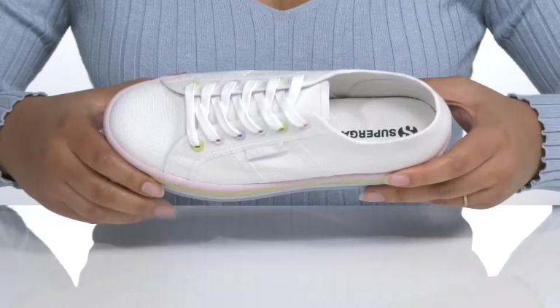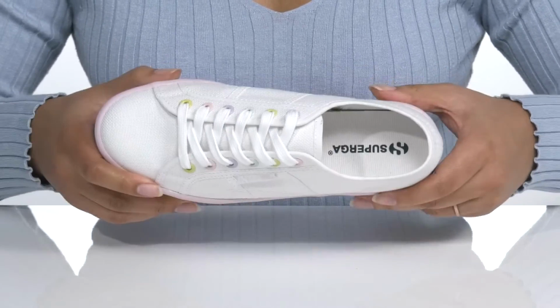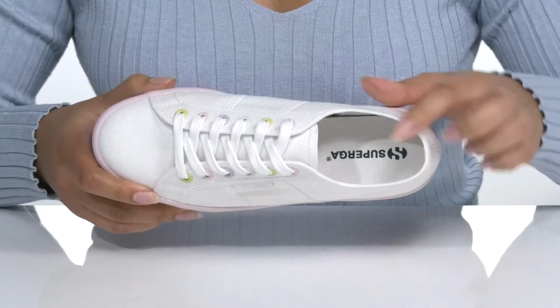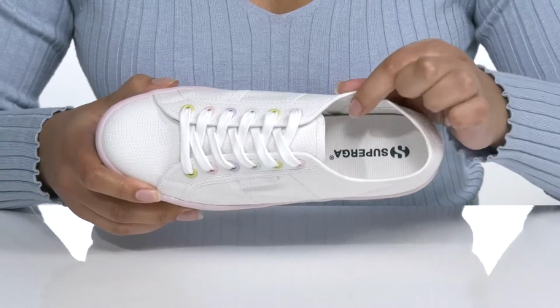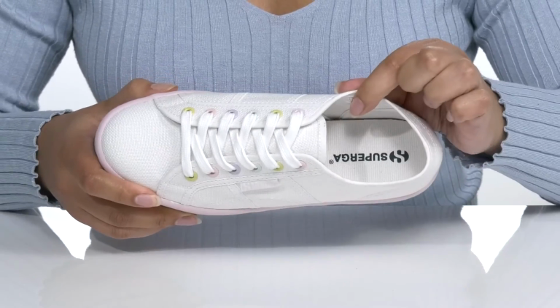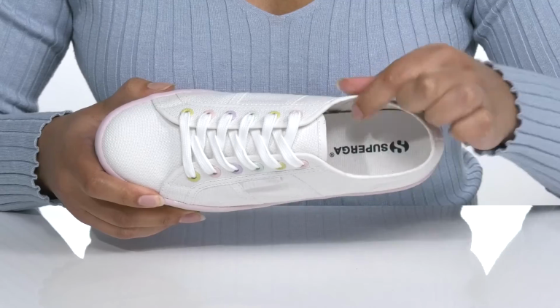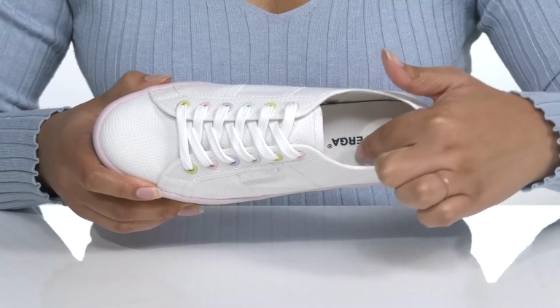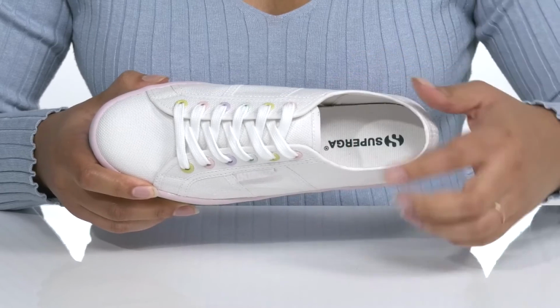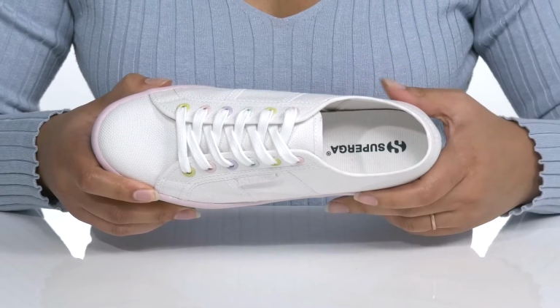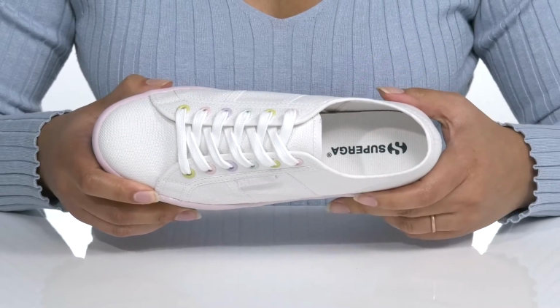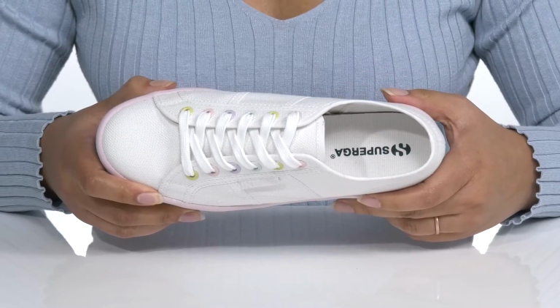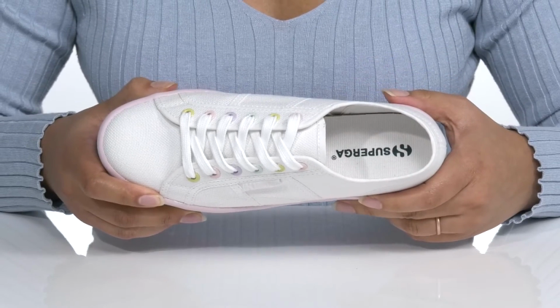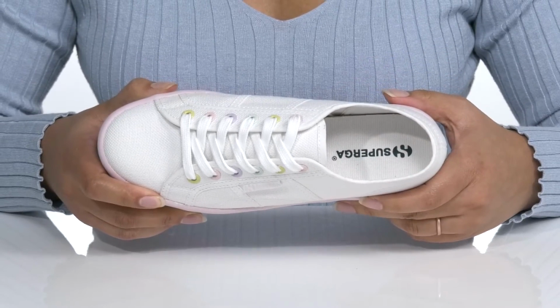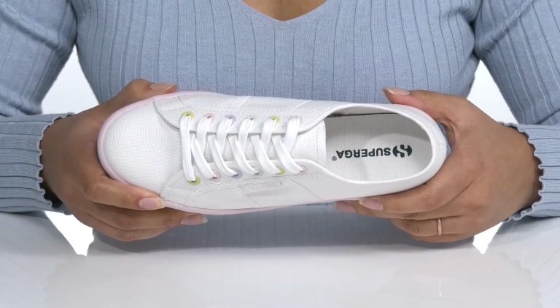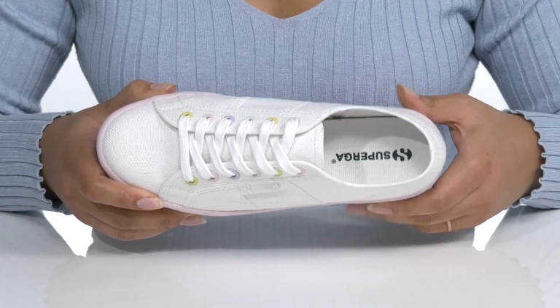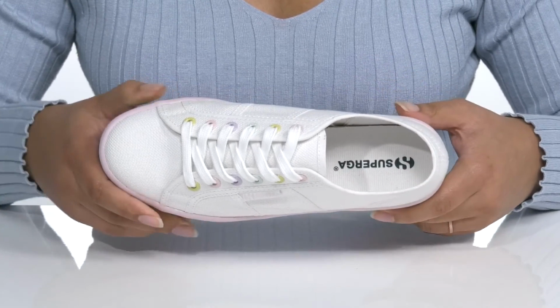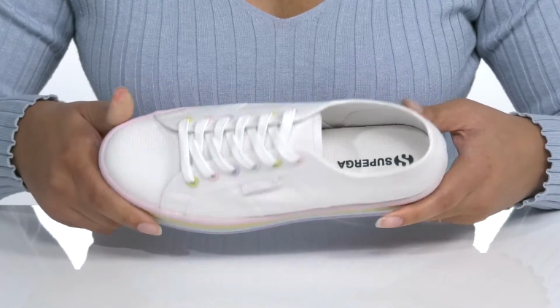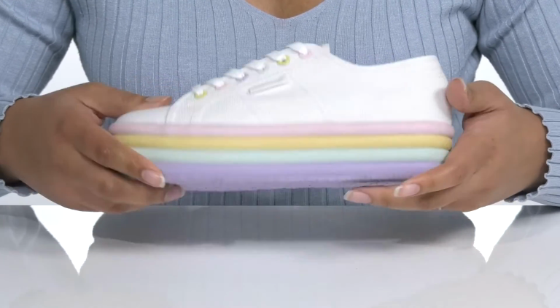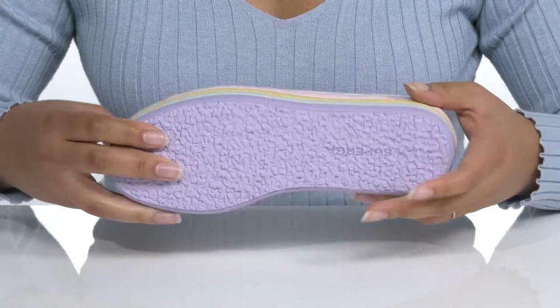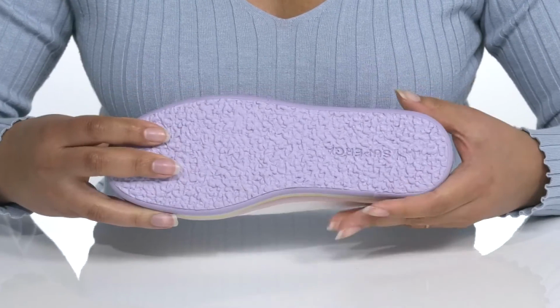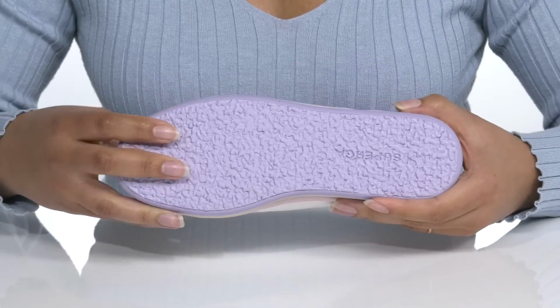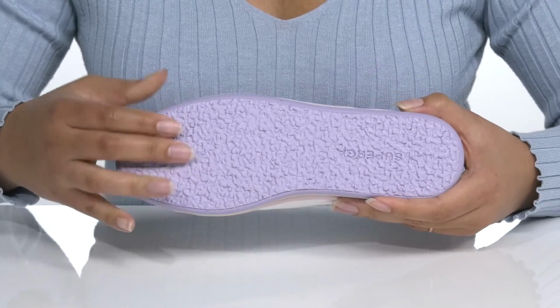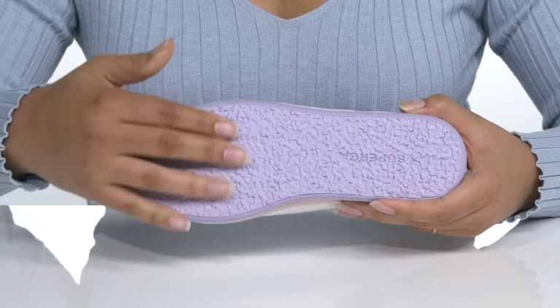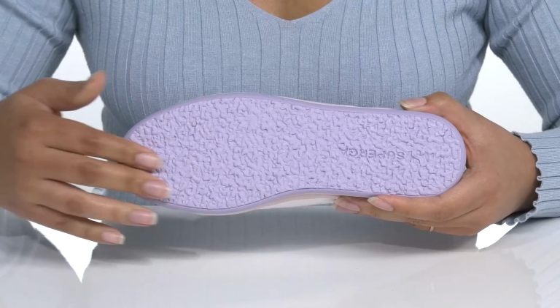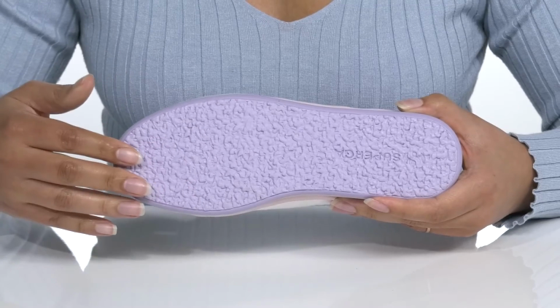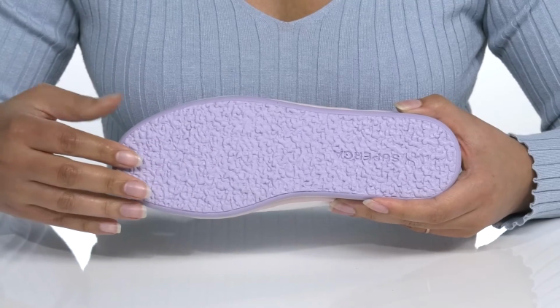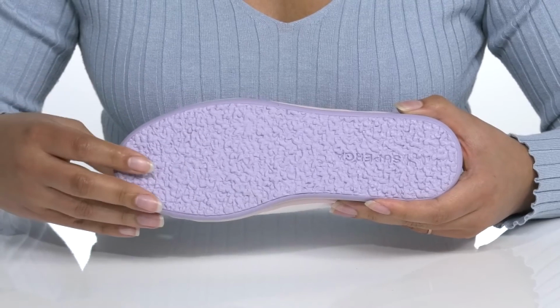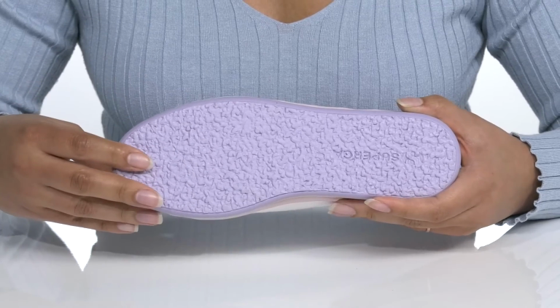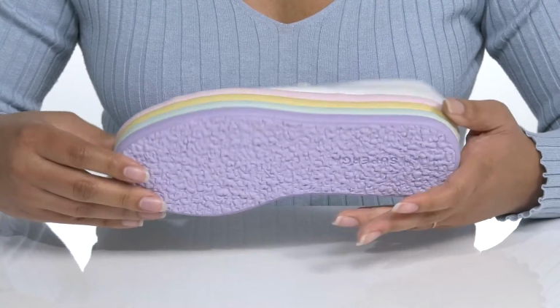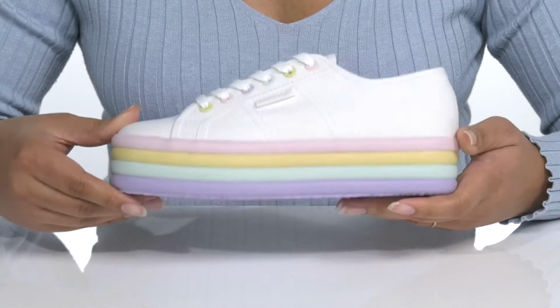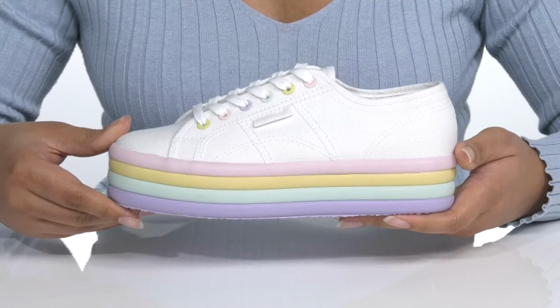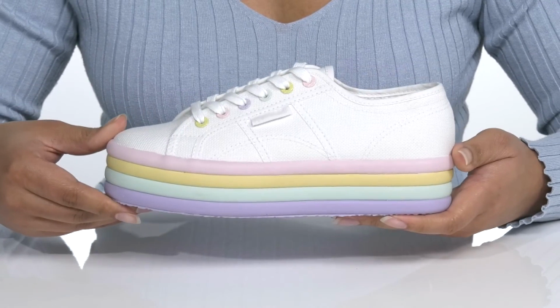There is a textile interior with a cushioned footbed for comfort, and it's all on top of a durable rubber outsole that has a crepe-like texture for grip and stability.